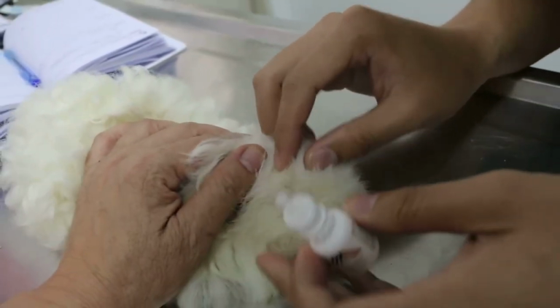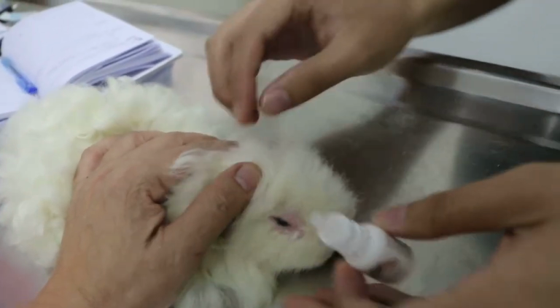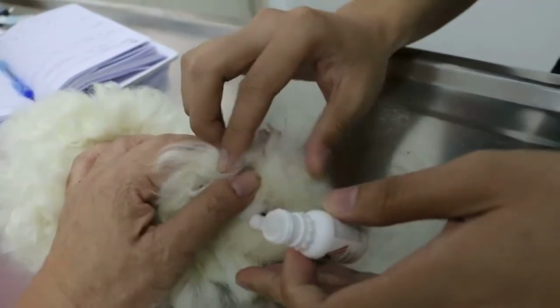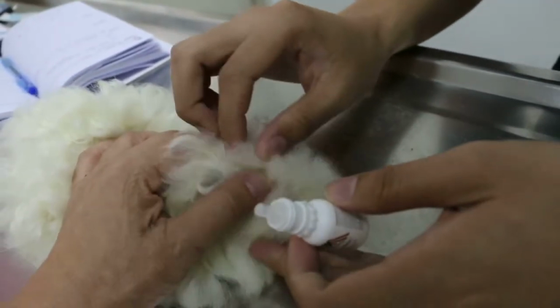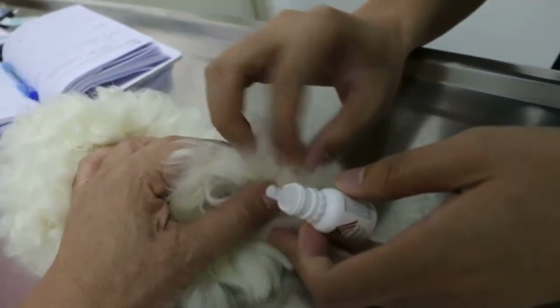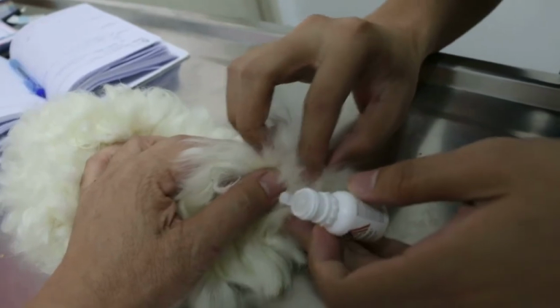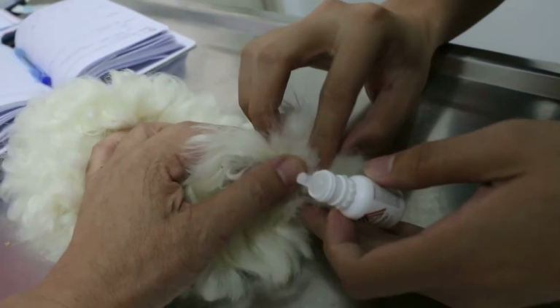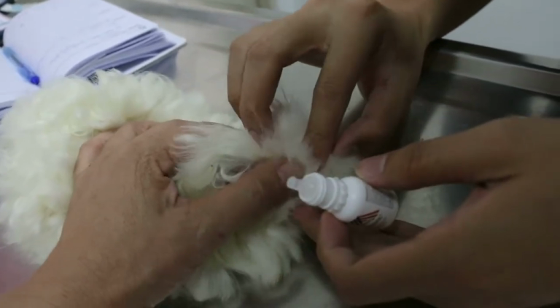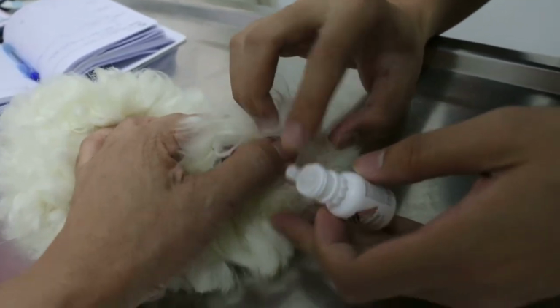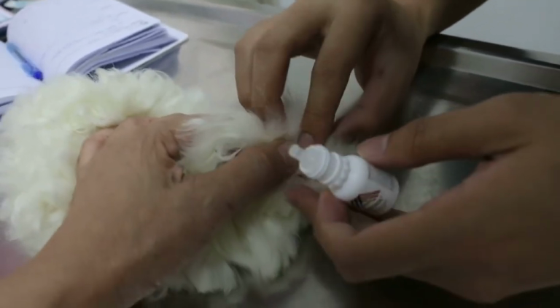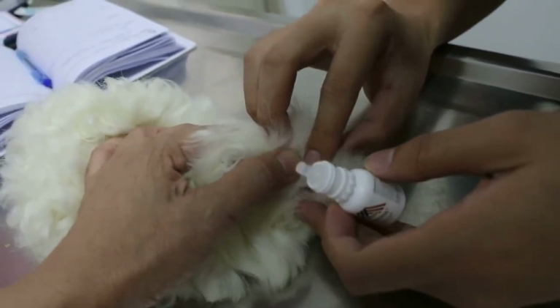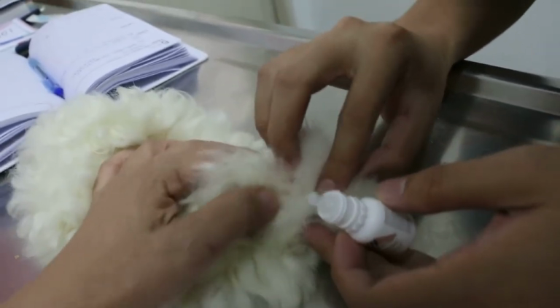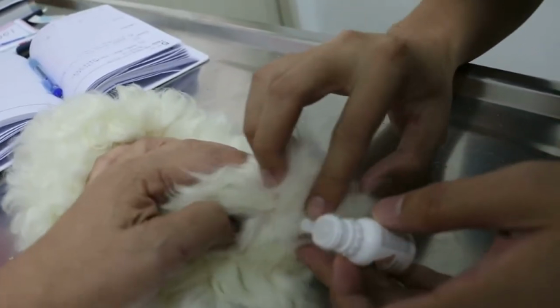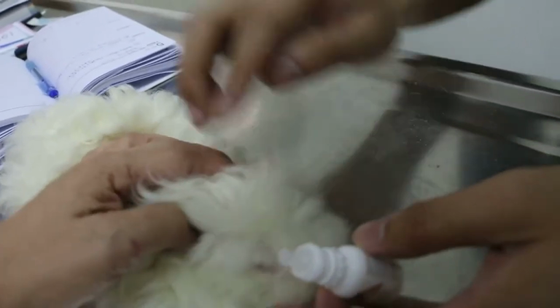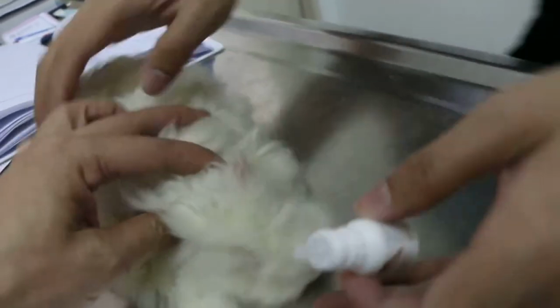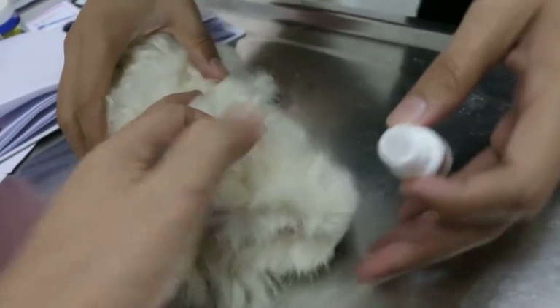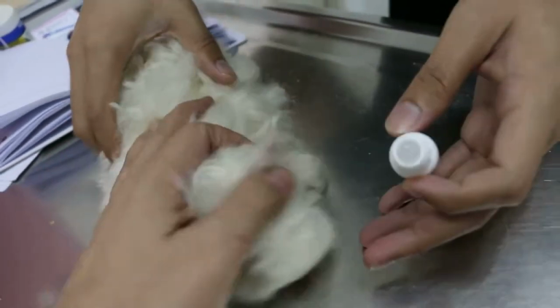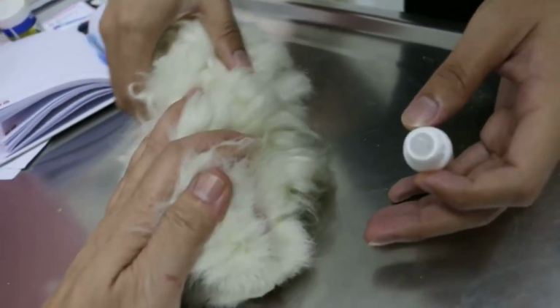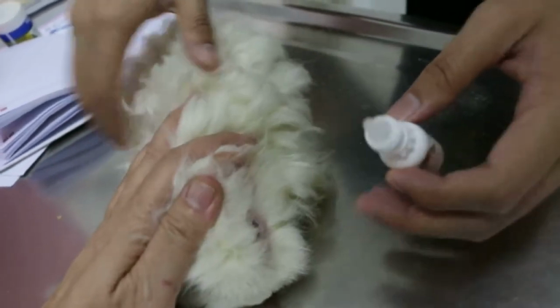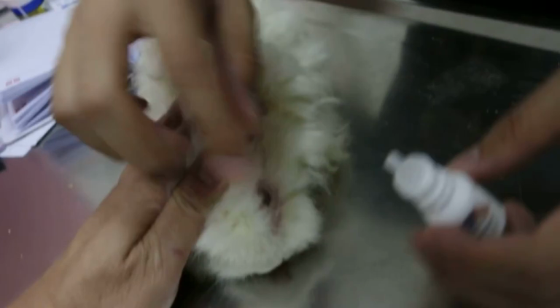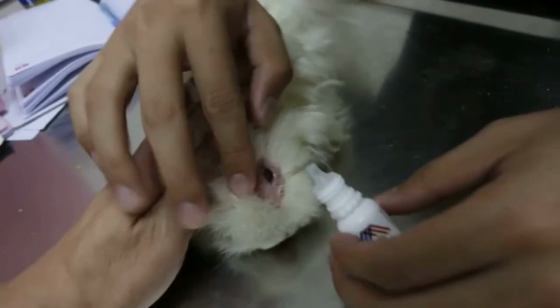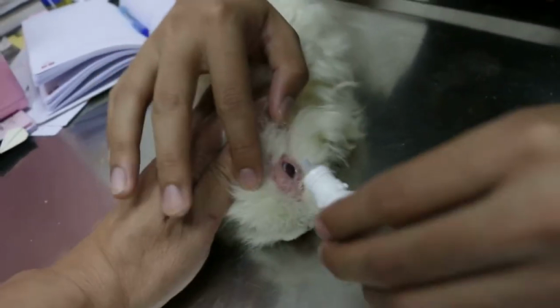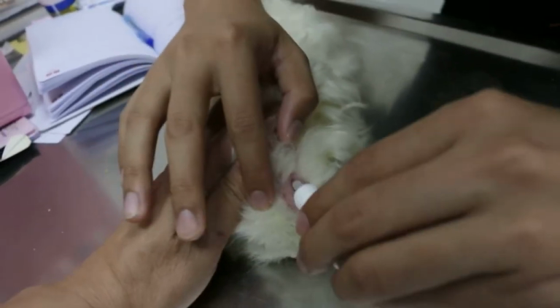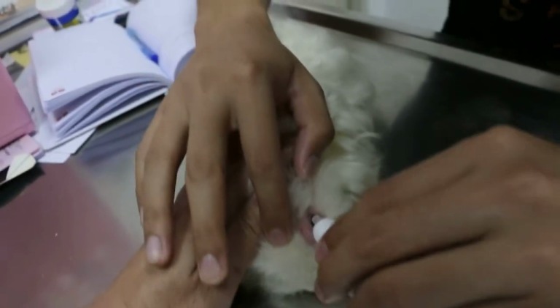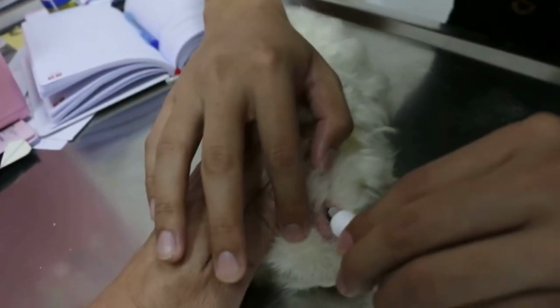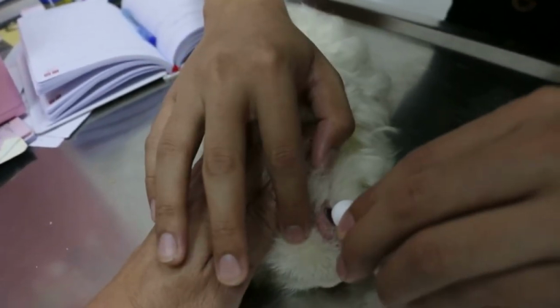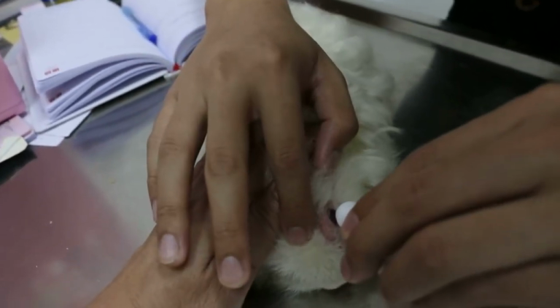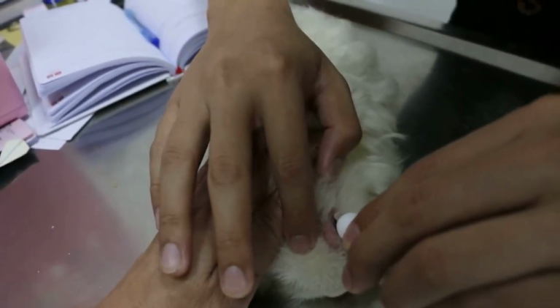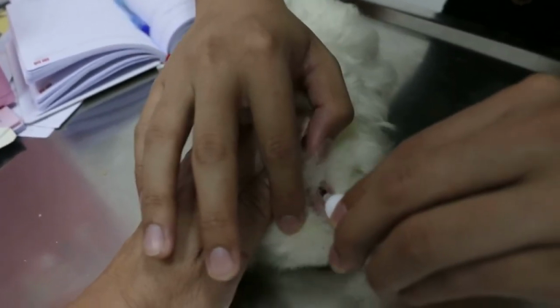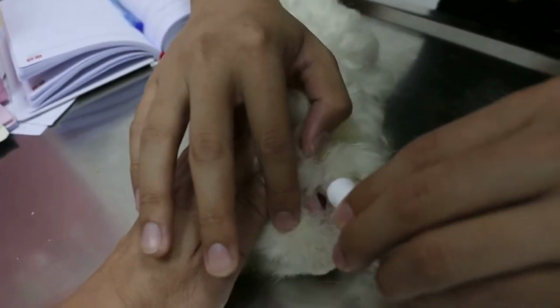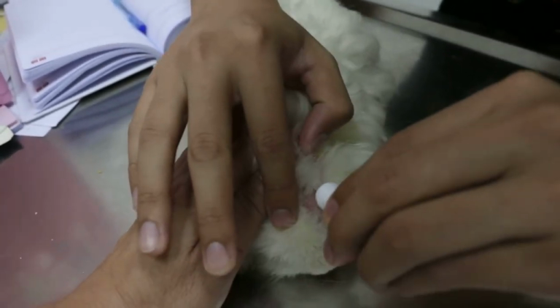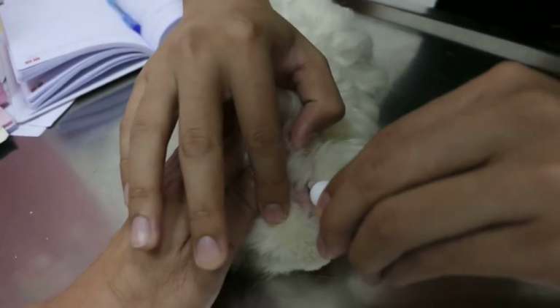Drop with it, then mask — drop. Drop with it. Okay, then the other side. Drop from the top here. Okay.